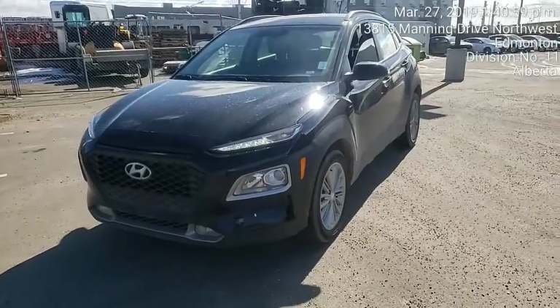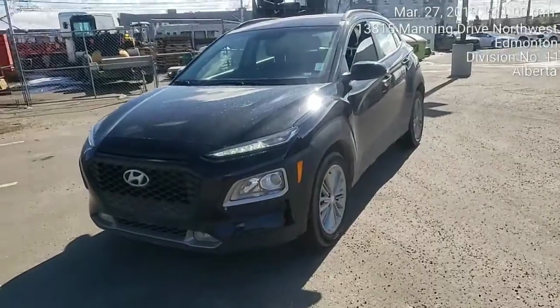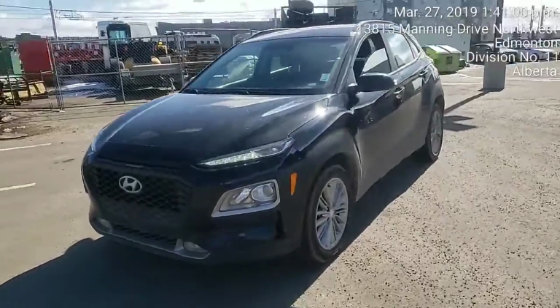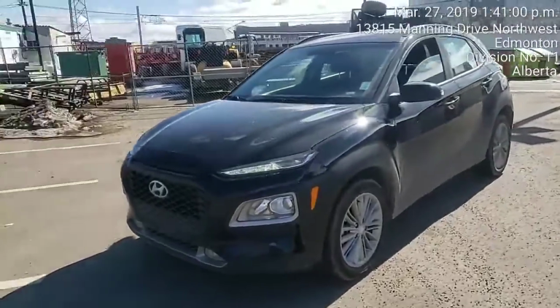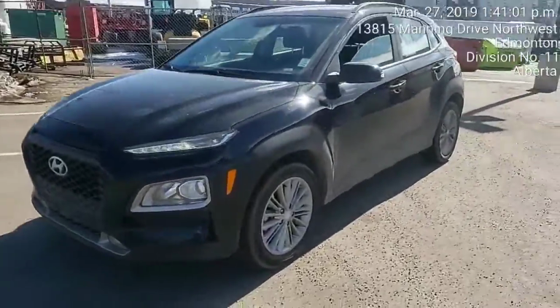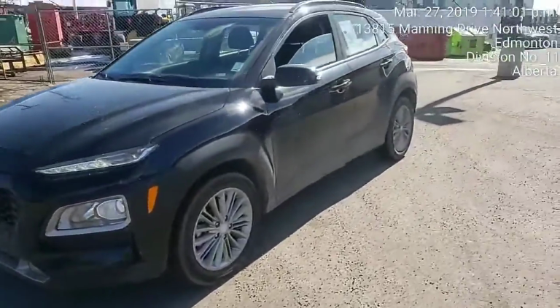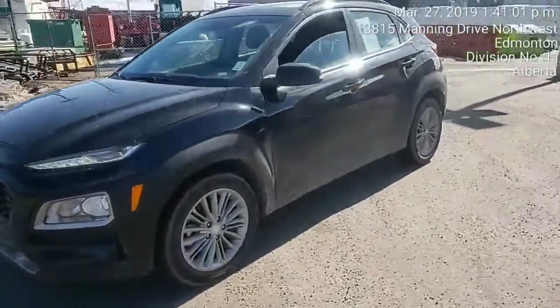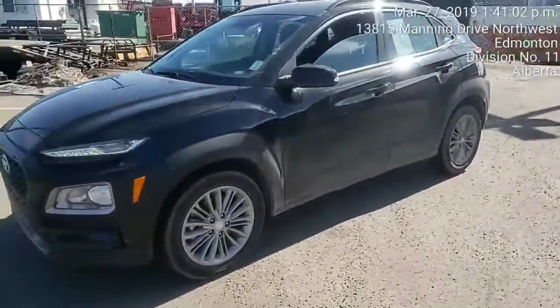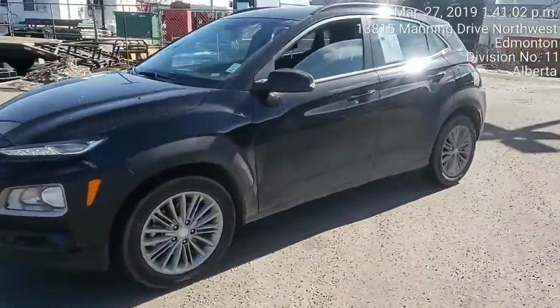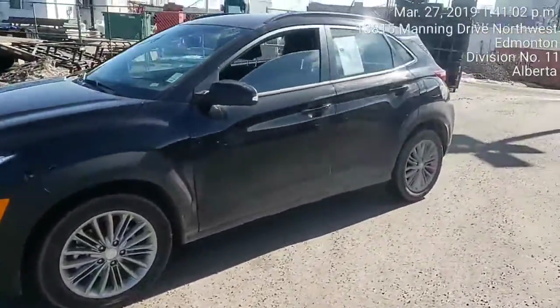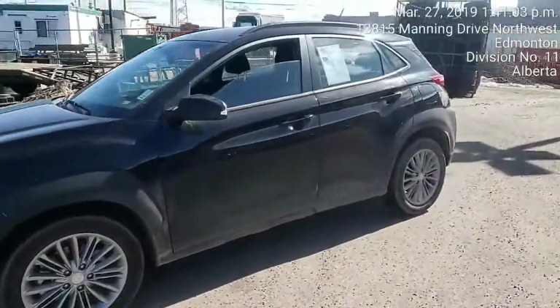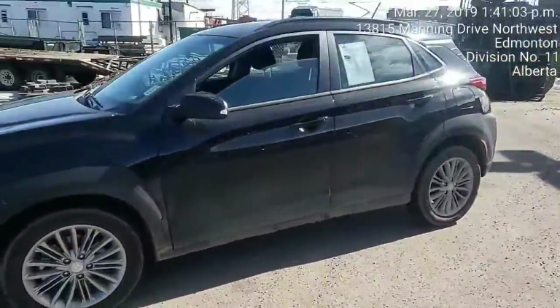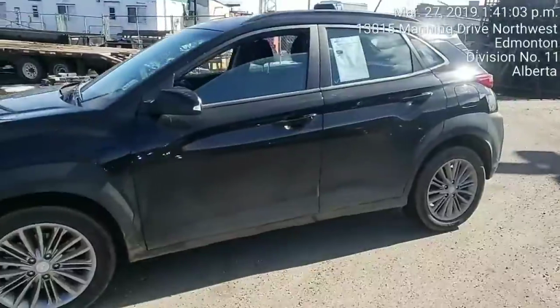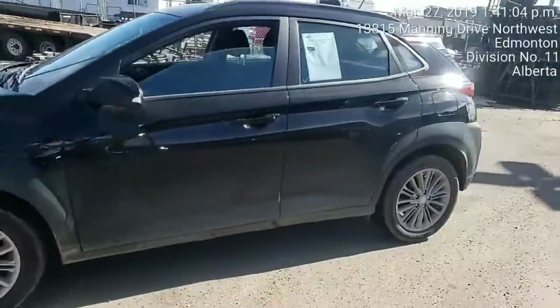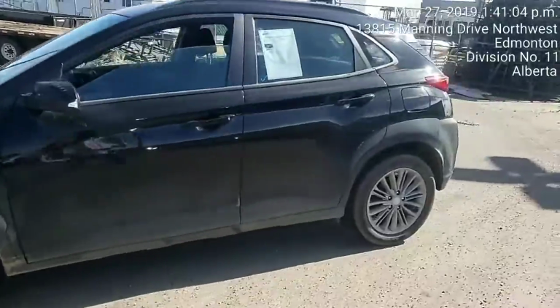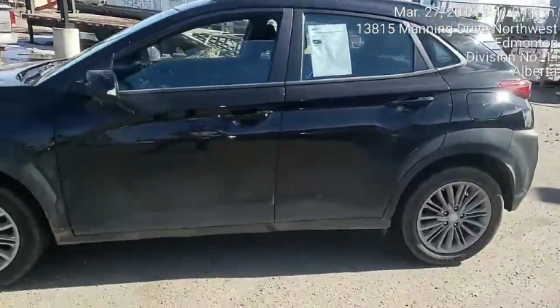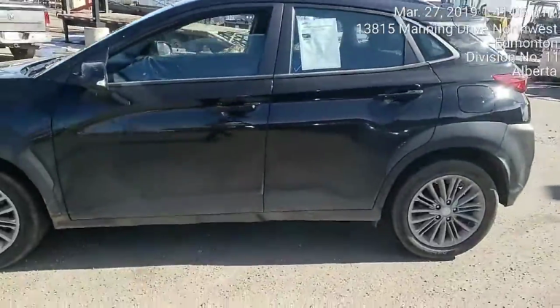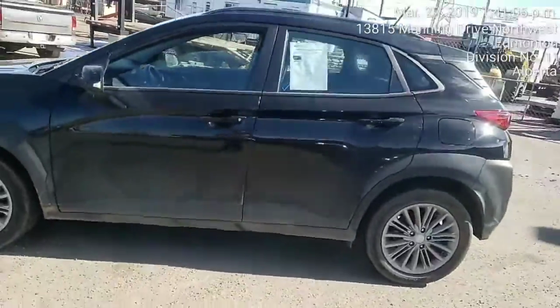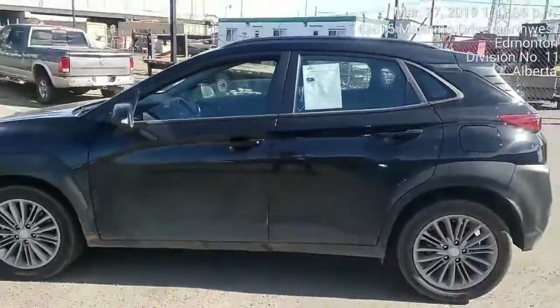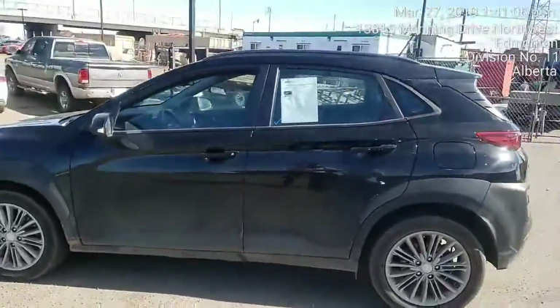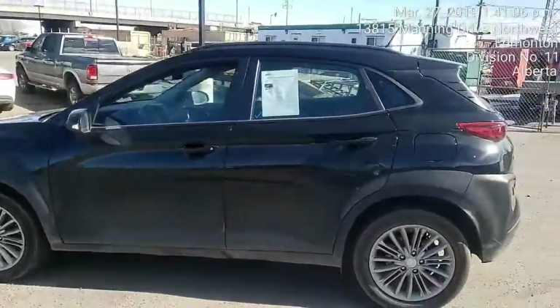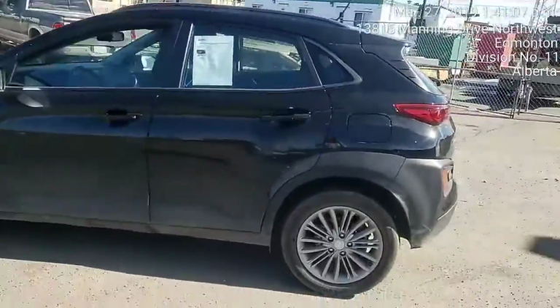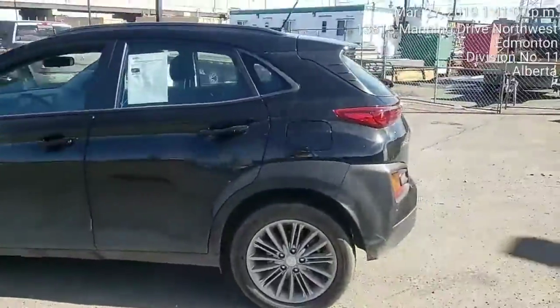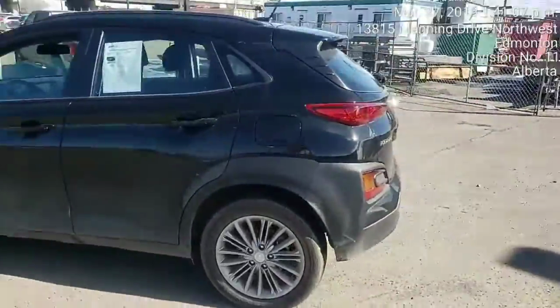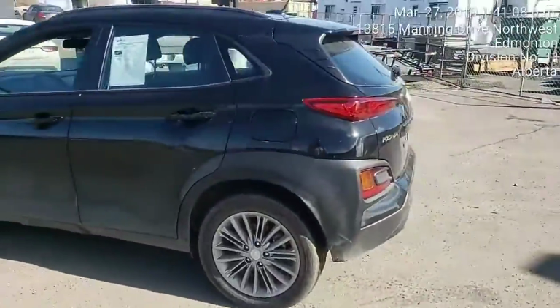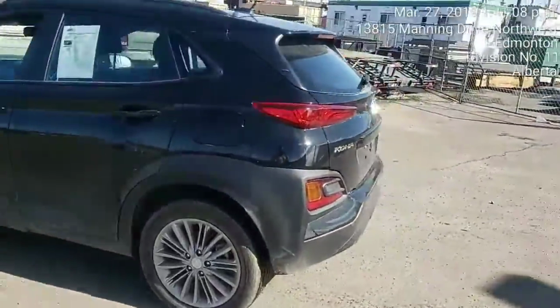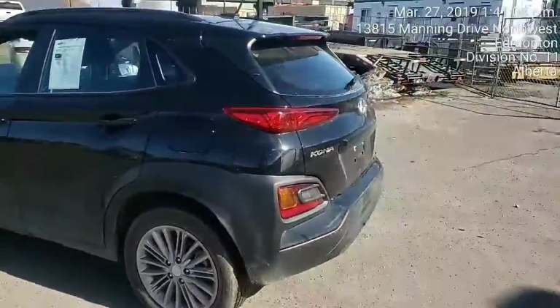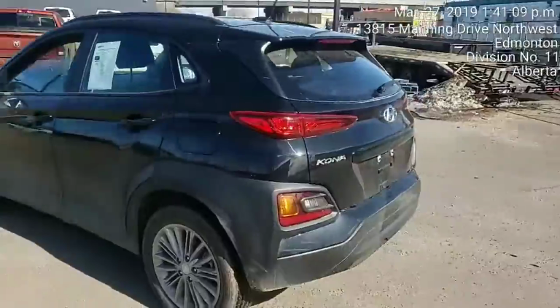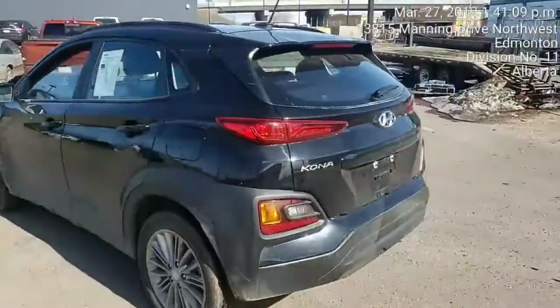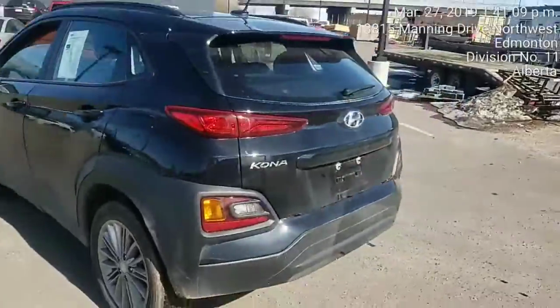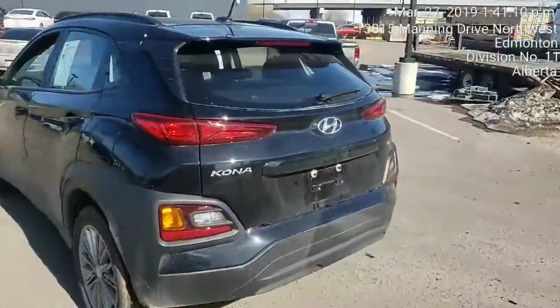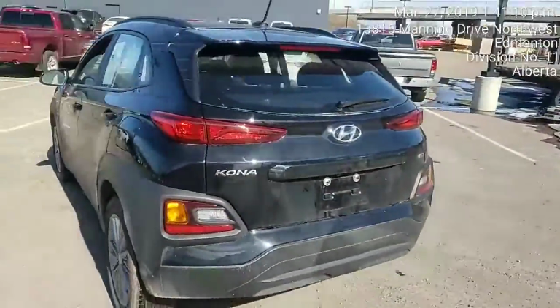Hi Raj, this is Brendan from River City Hyundai. Here's a 2019 Kona that you were inquiring about. It's a beautiful vehicle.